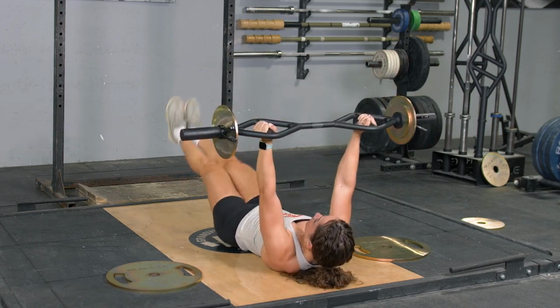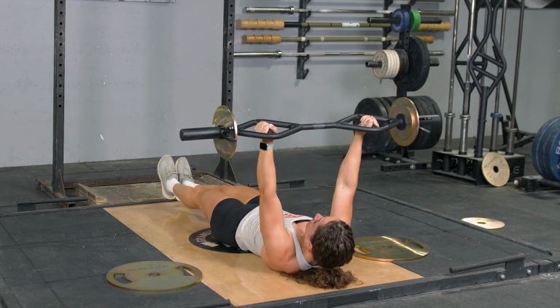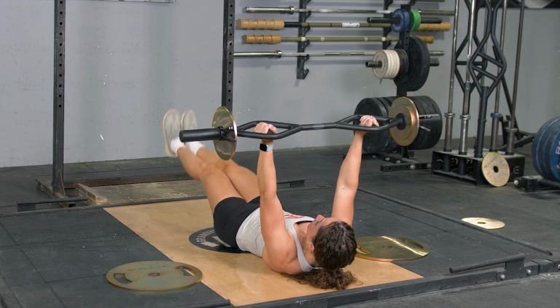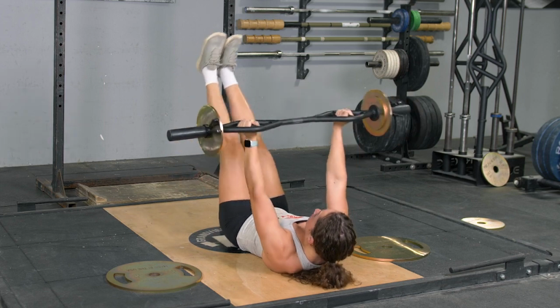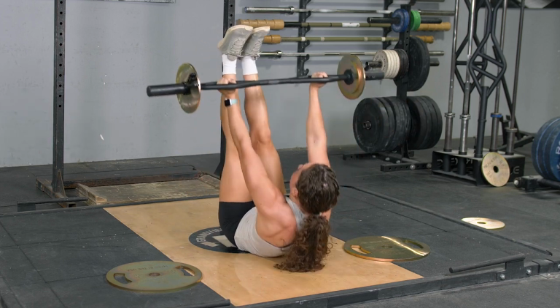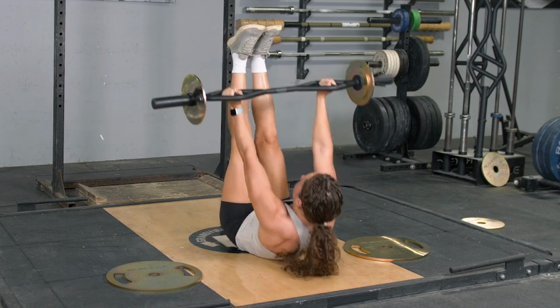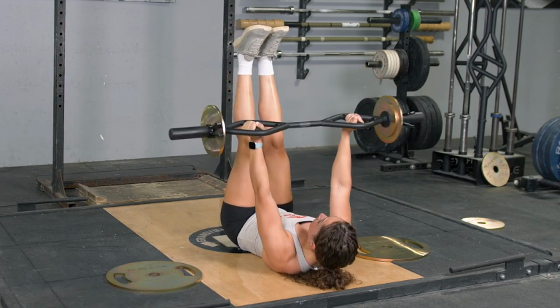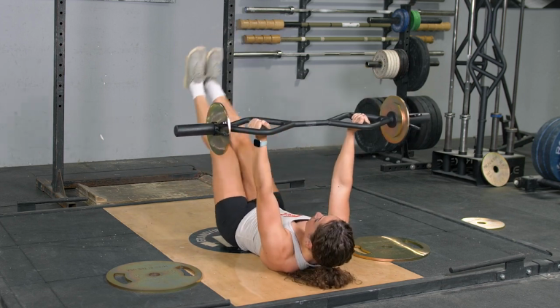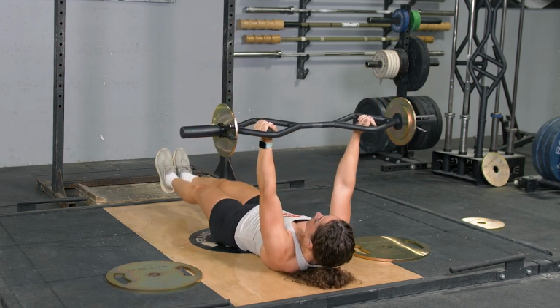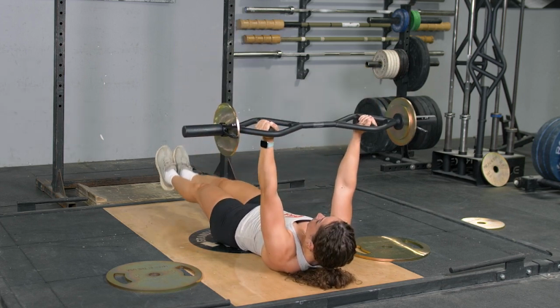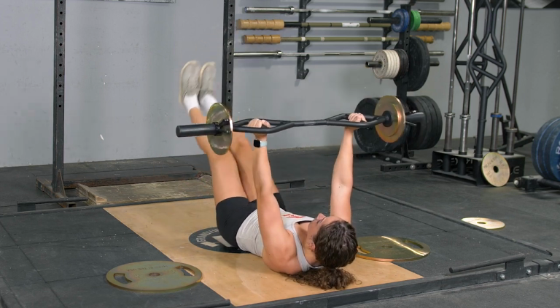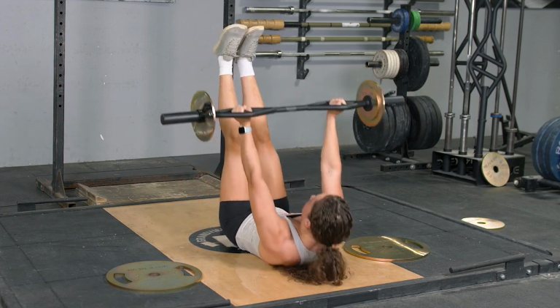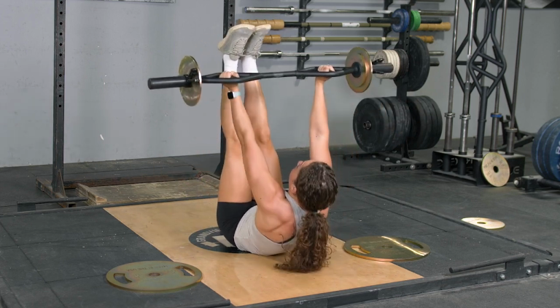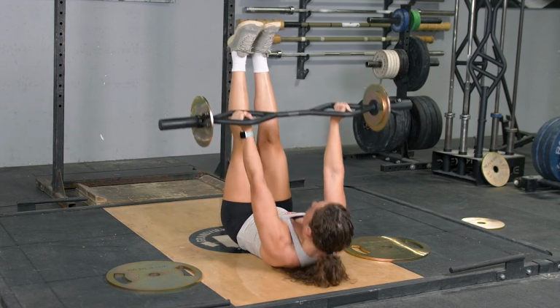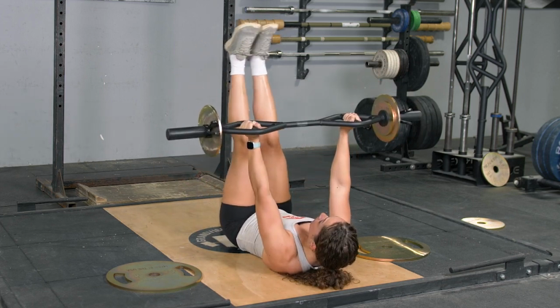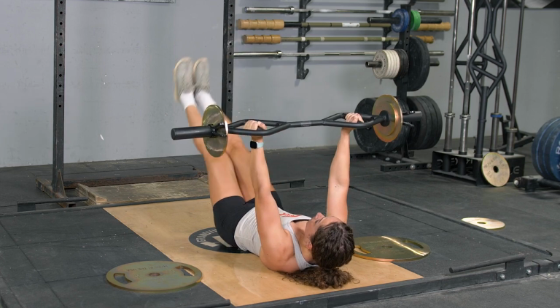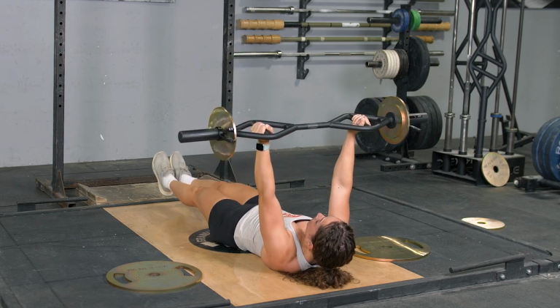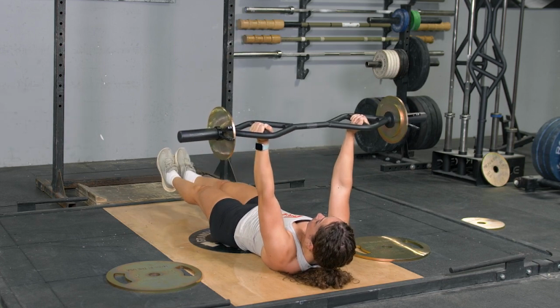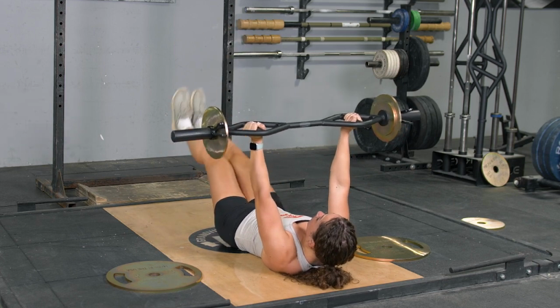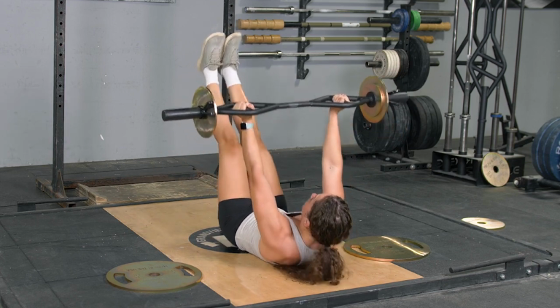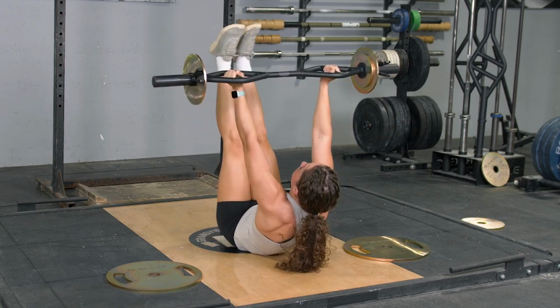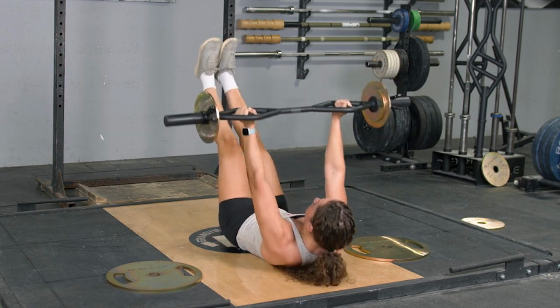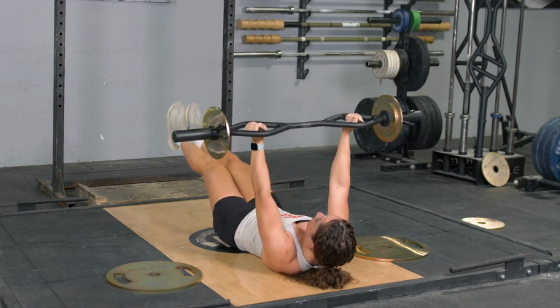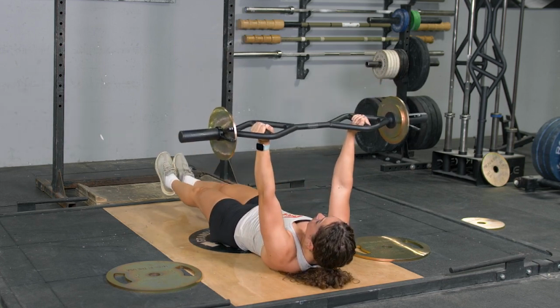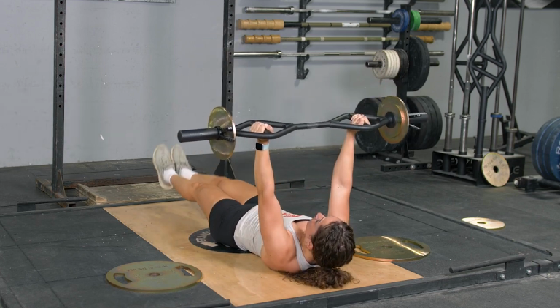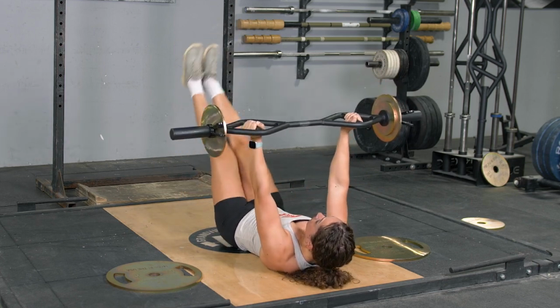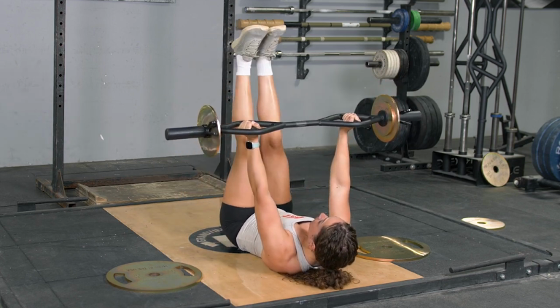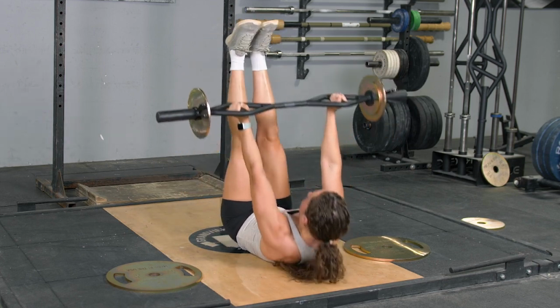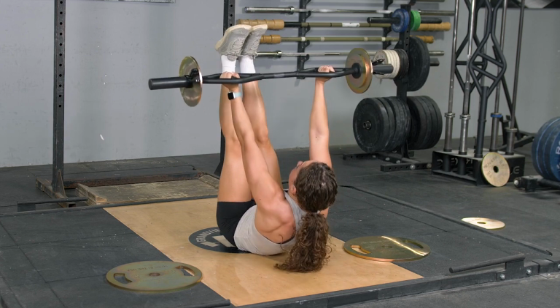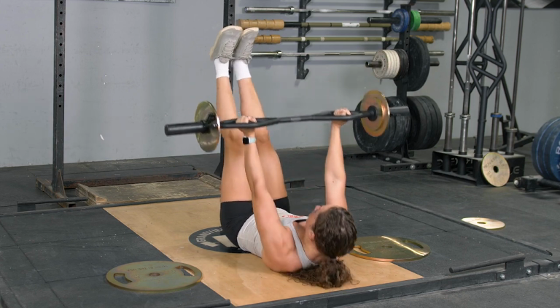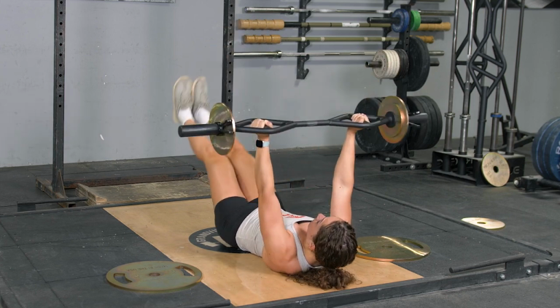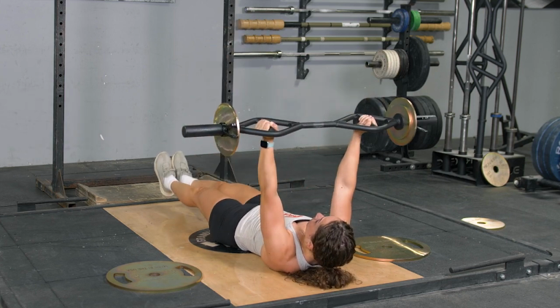From here, press your lower back into the ground, crunch up, back down, then lower your feet down almost touching your heels to the floor and bring them back up. Repeat the exercise.